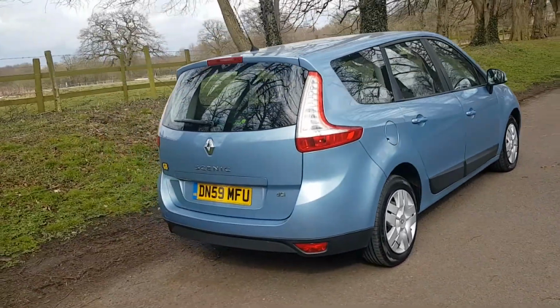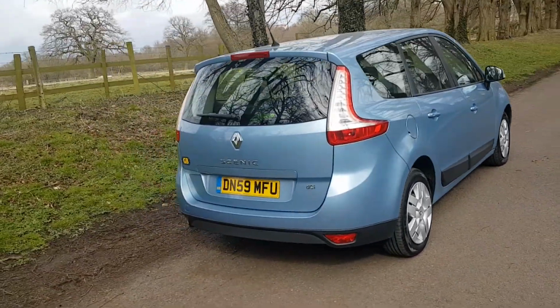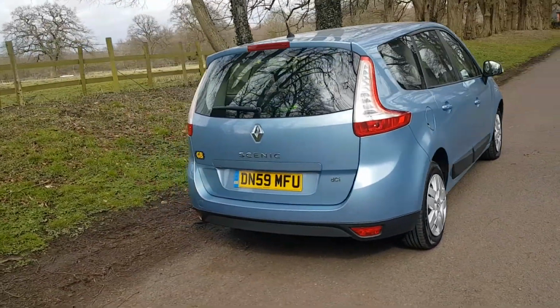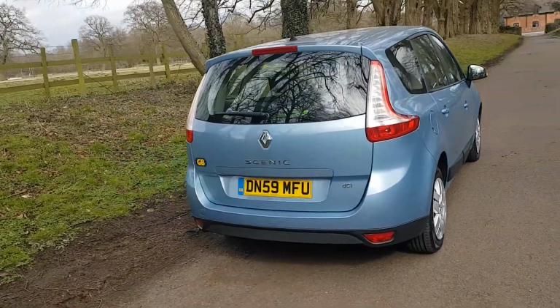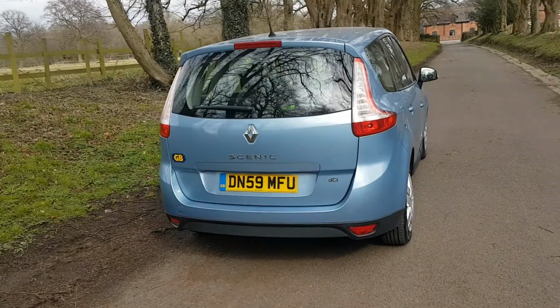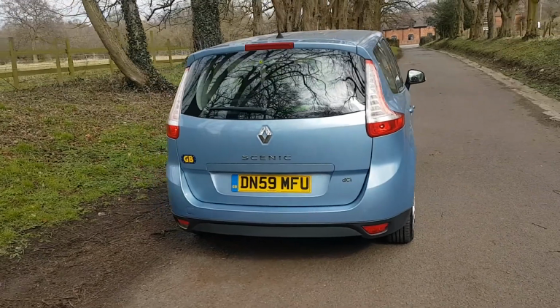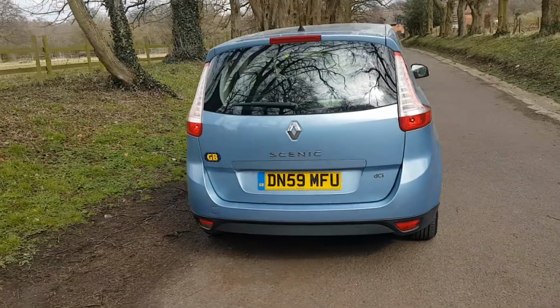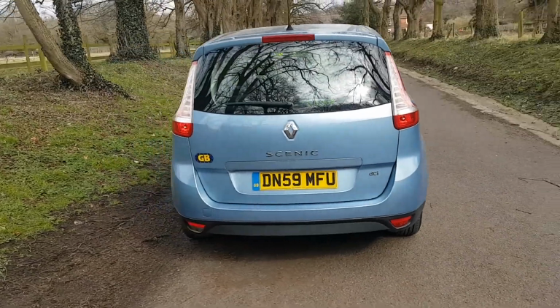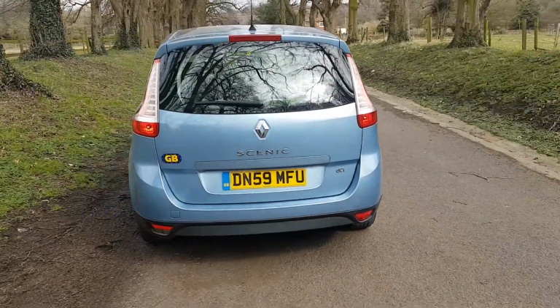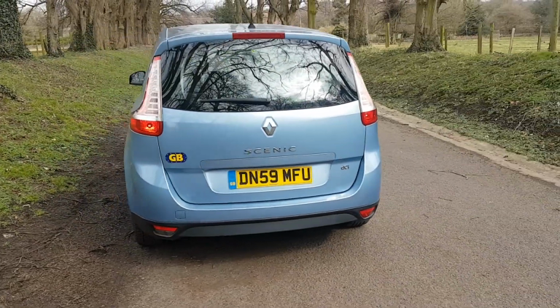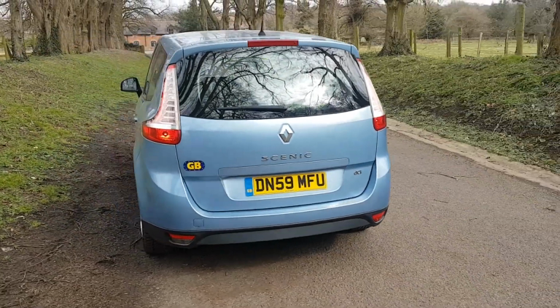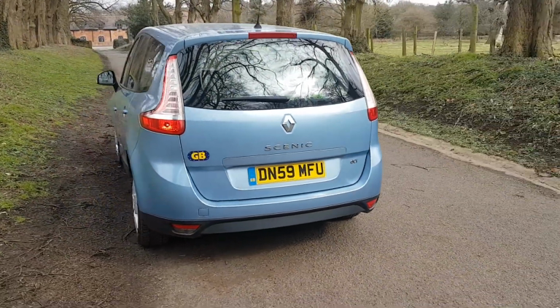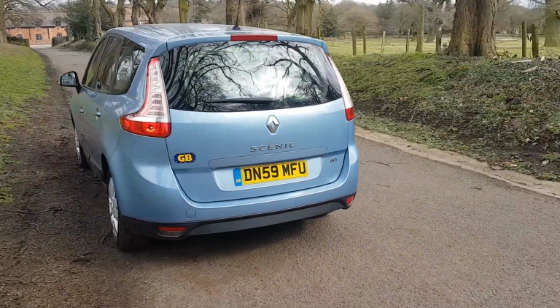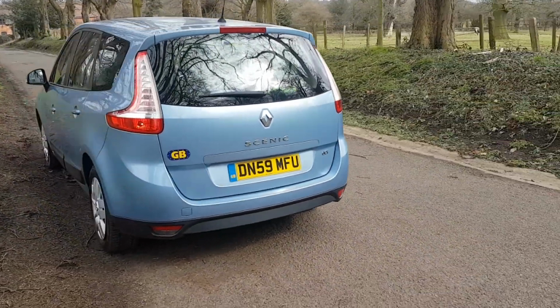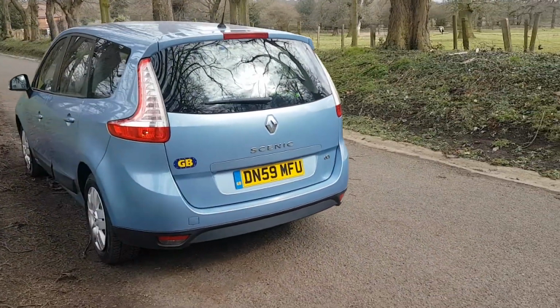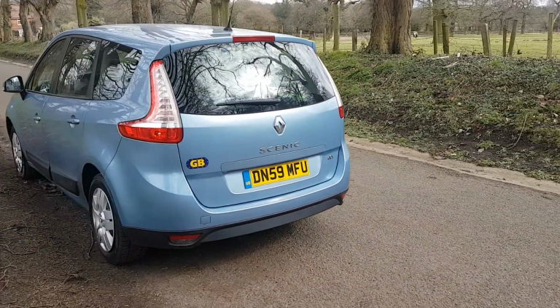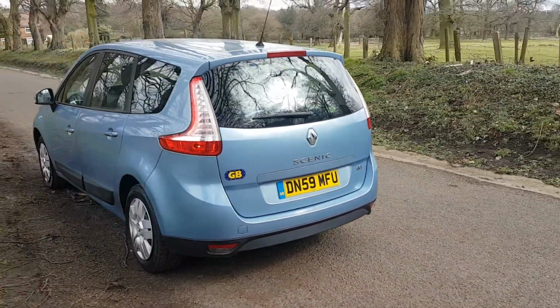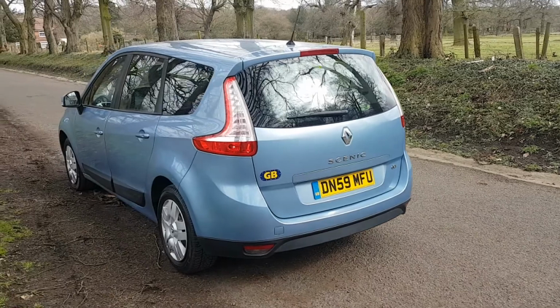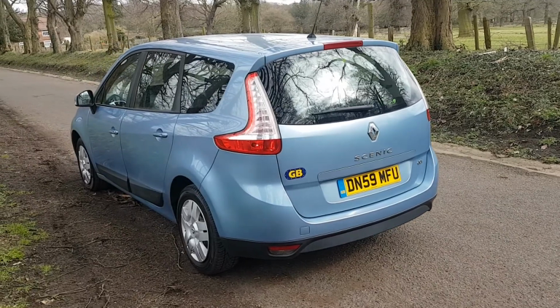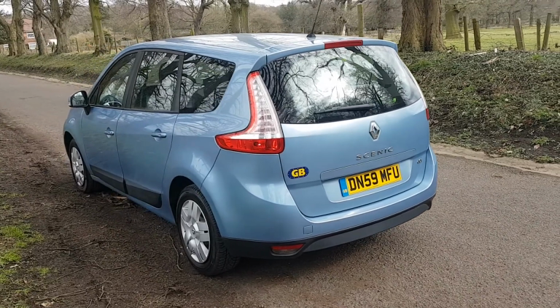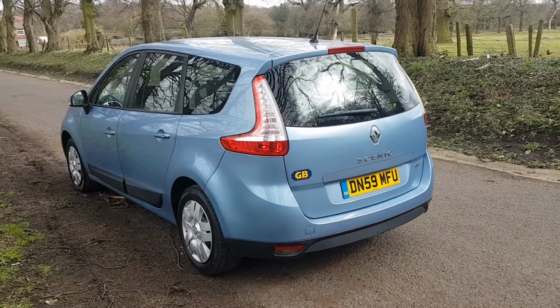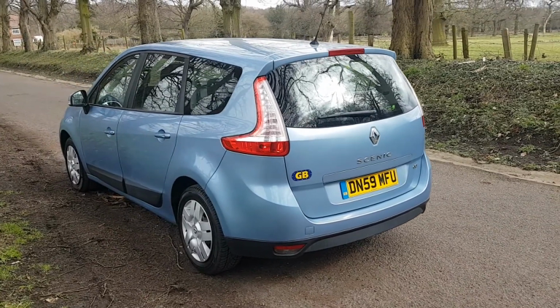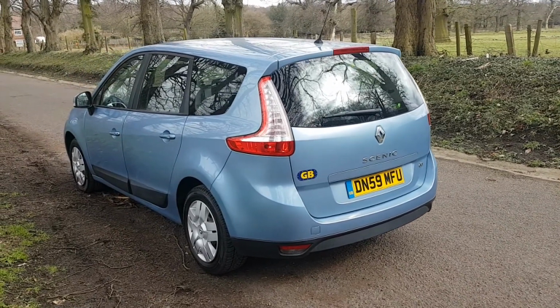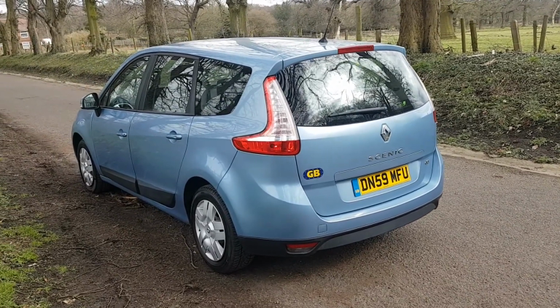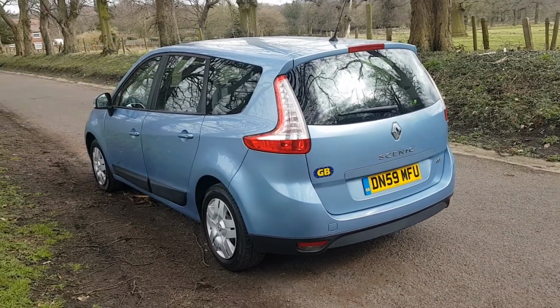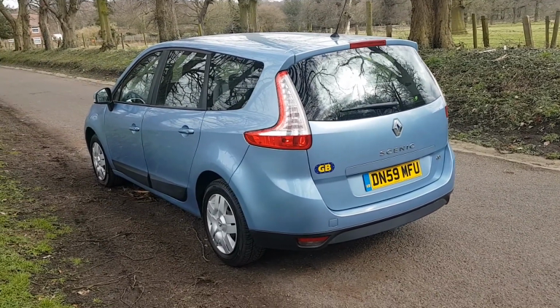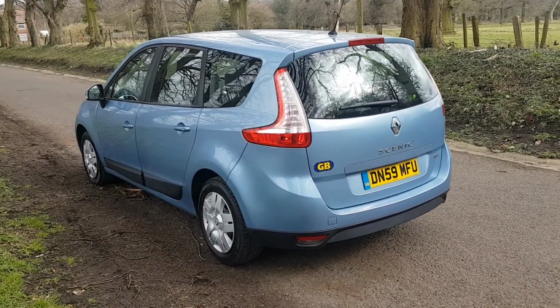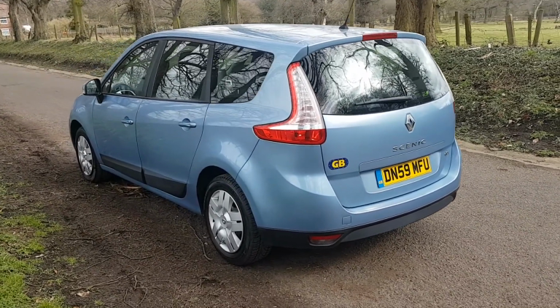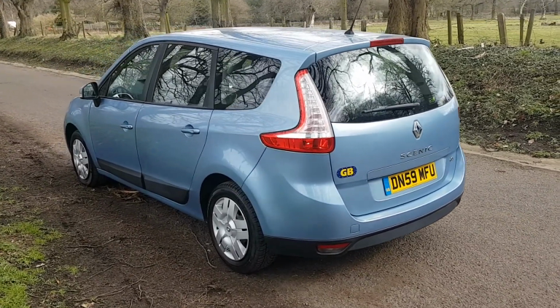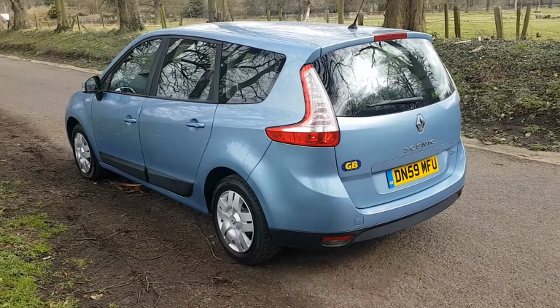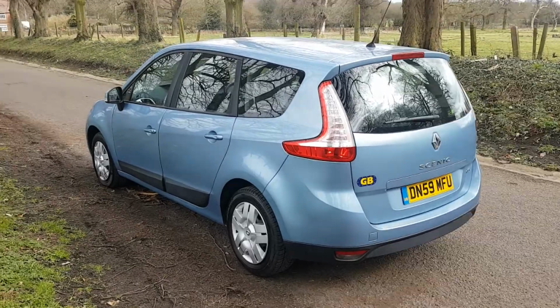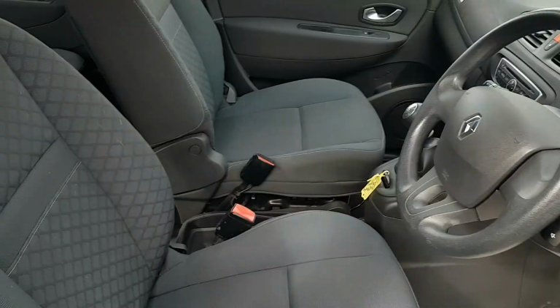In the metallic blue, original paint, no dents or scuffs, new wheel trims on there as well. Come and have a look inside.